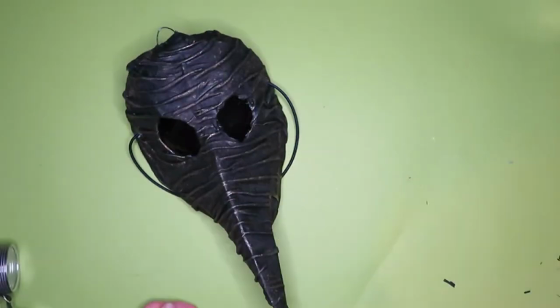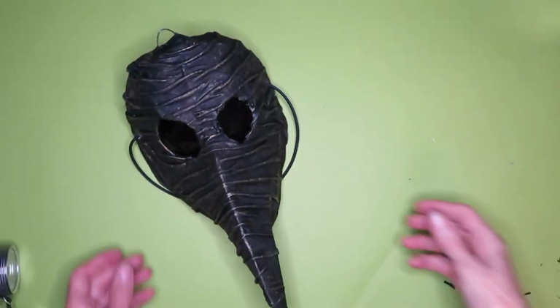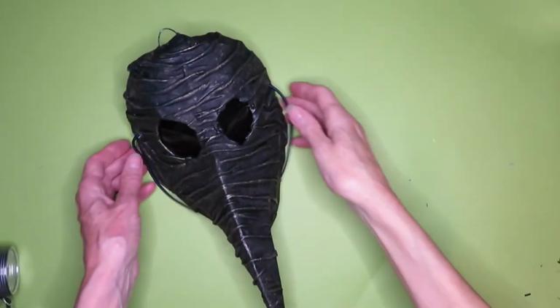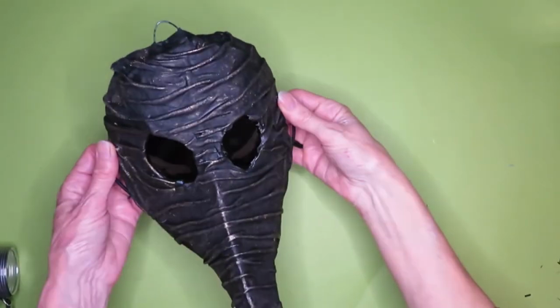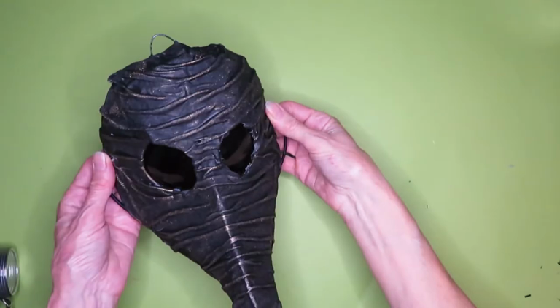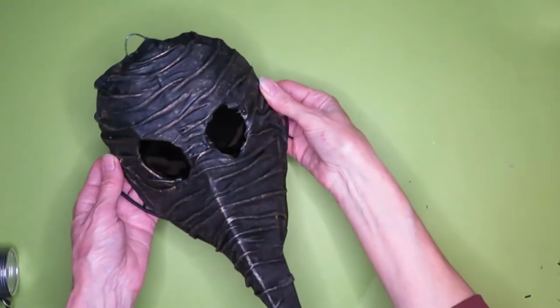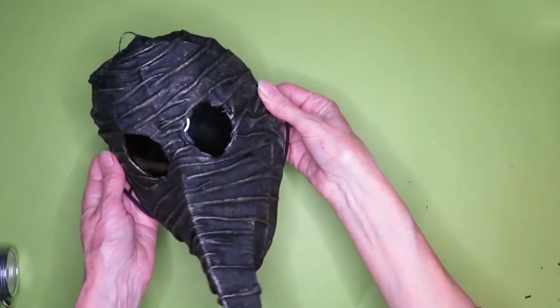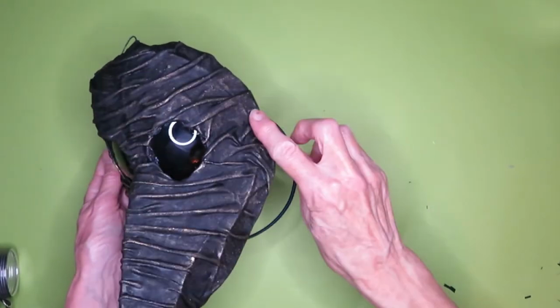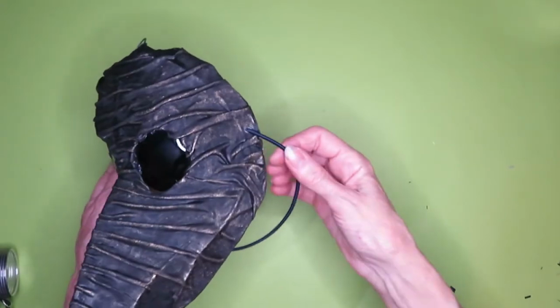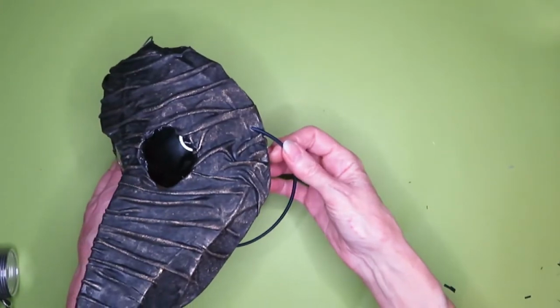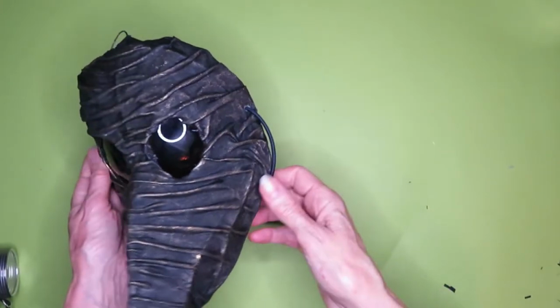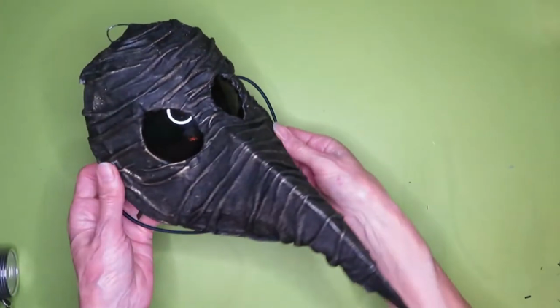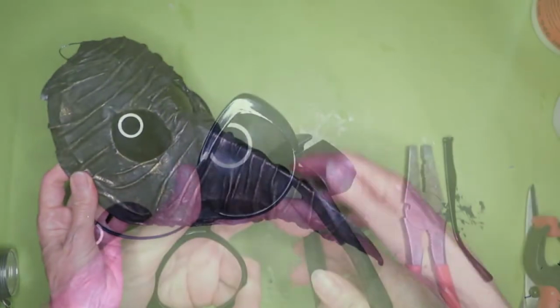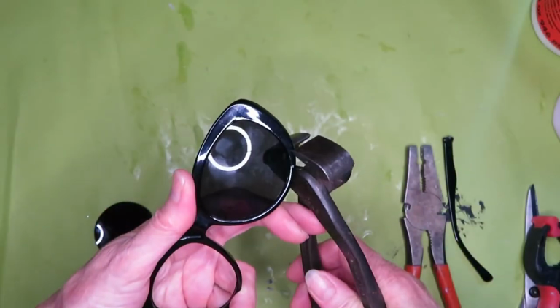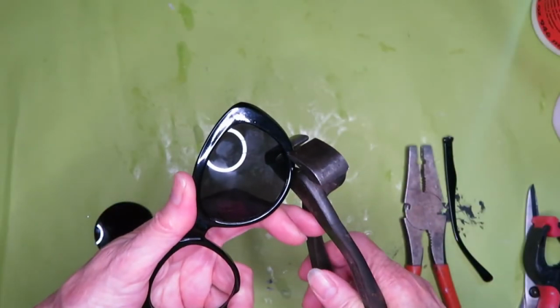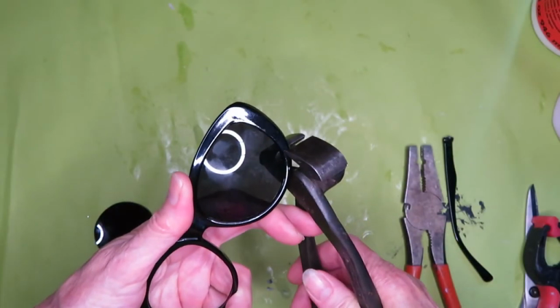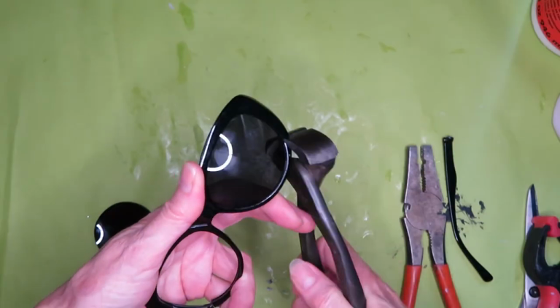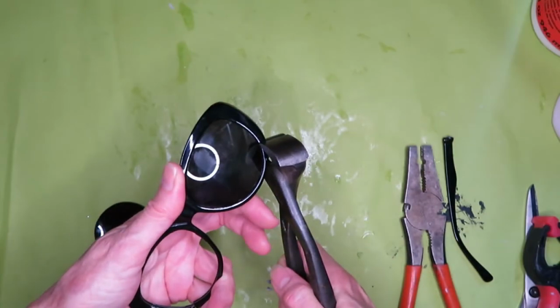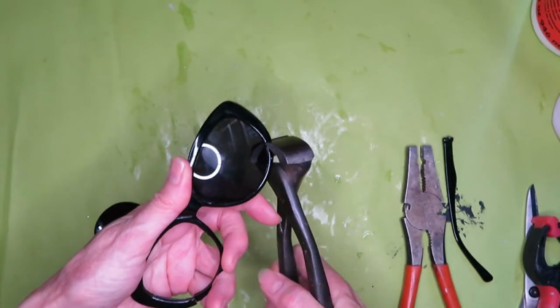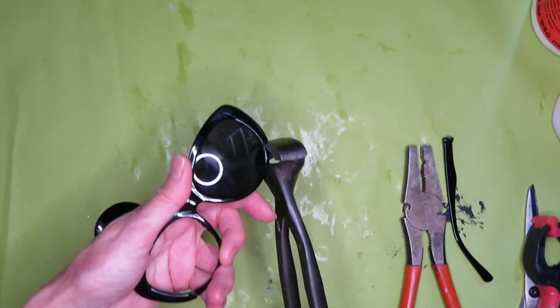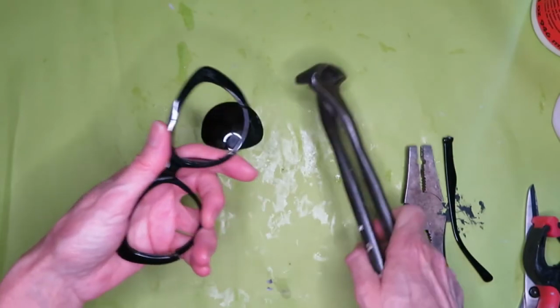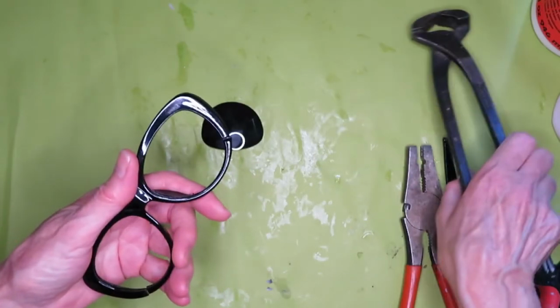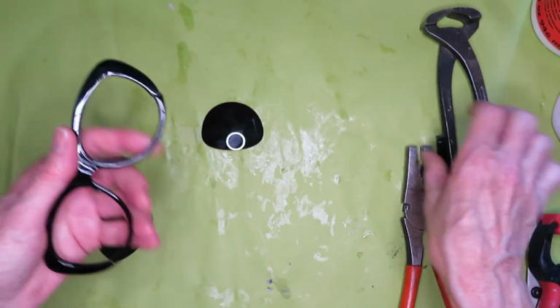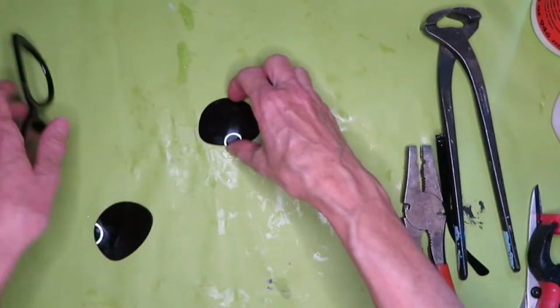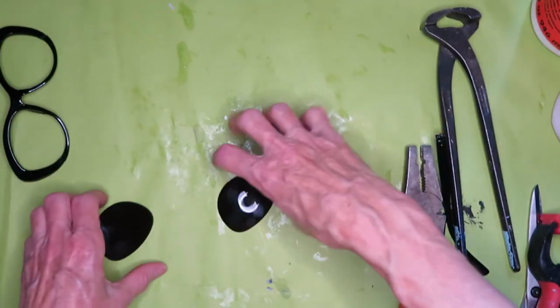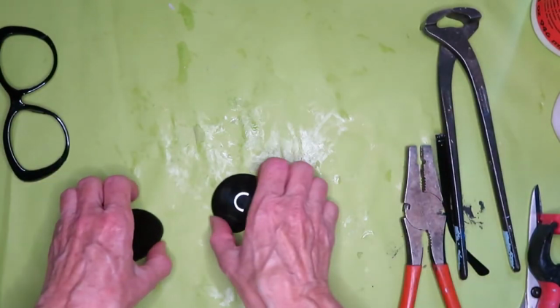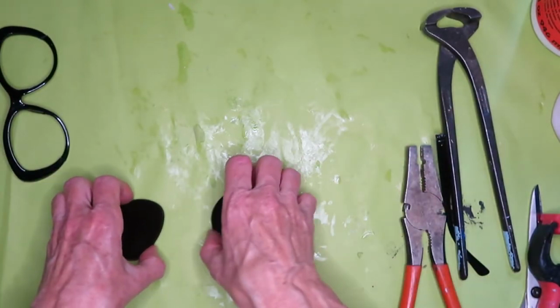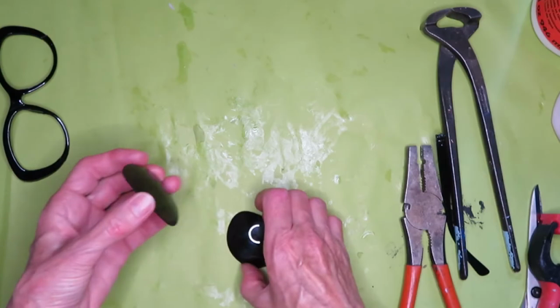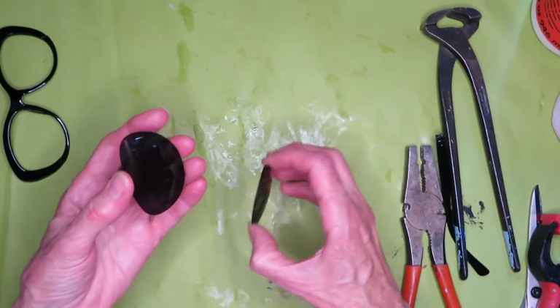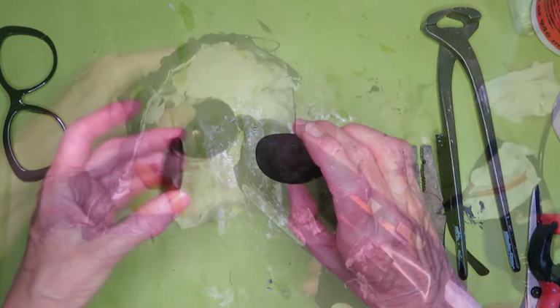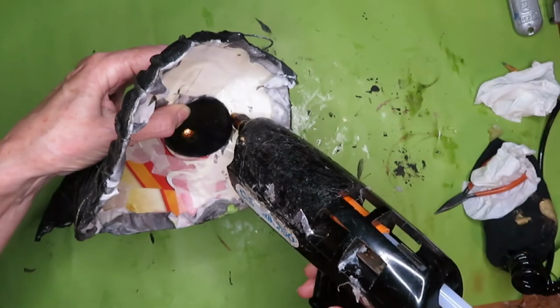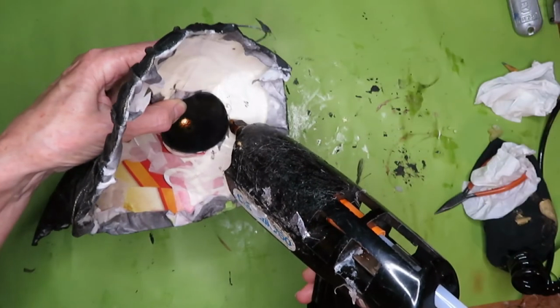For the goggles, I just went to the dollar store and got a pair of sunglasses, clipped off the lenses, and glued them in with the glue gun.